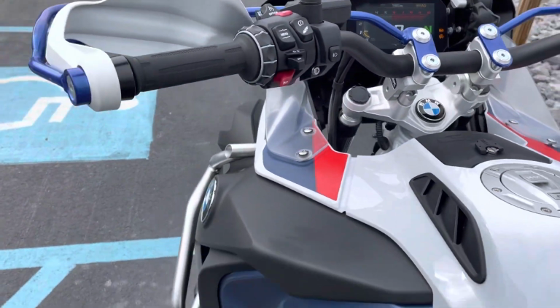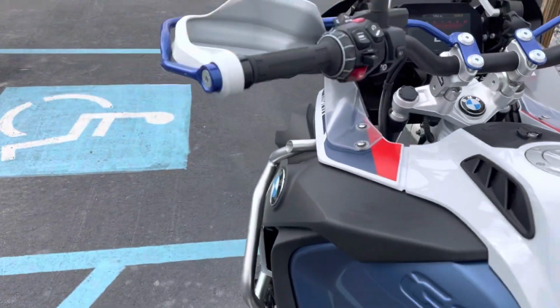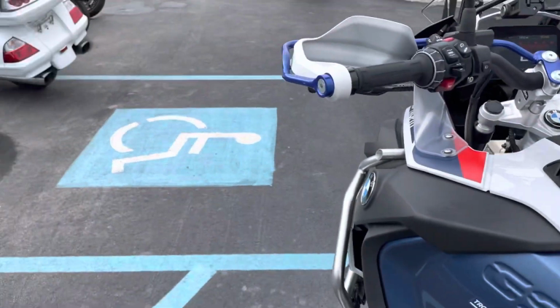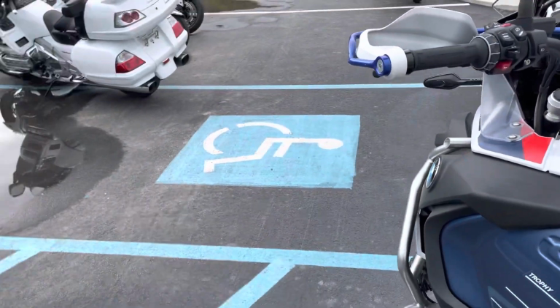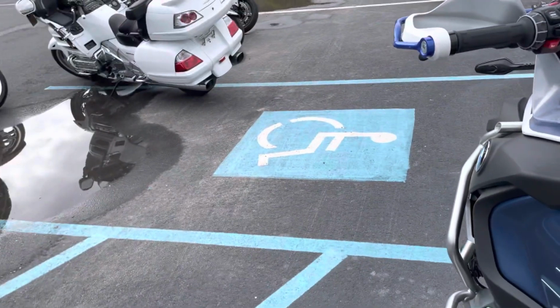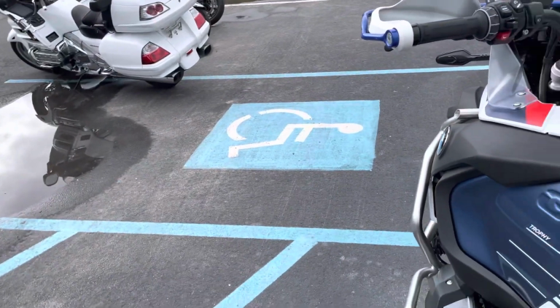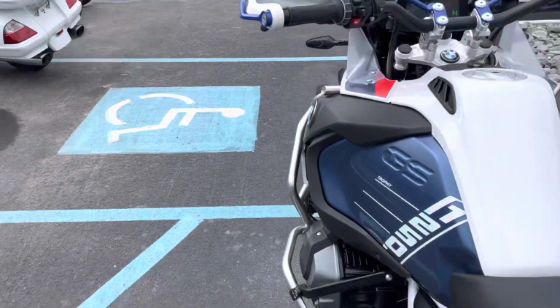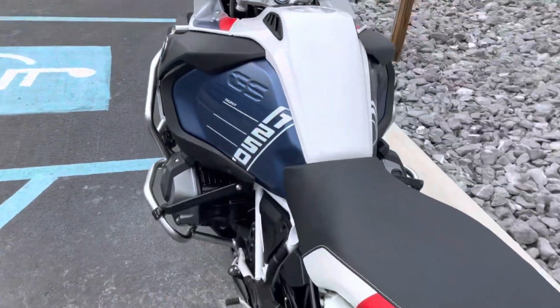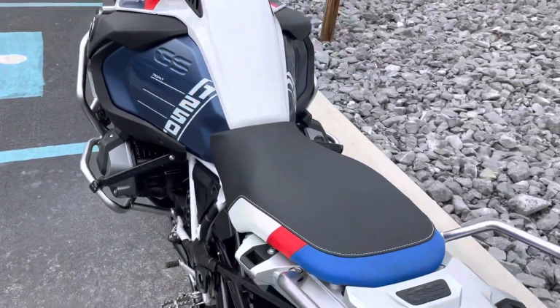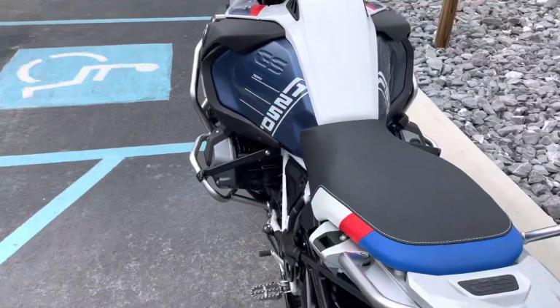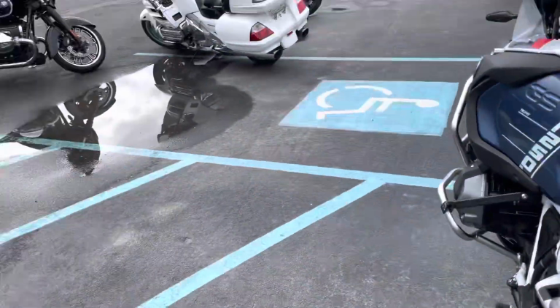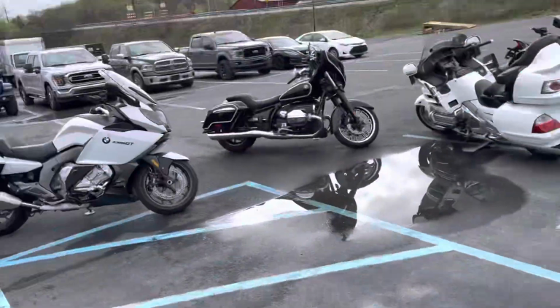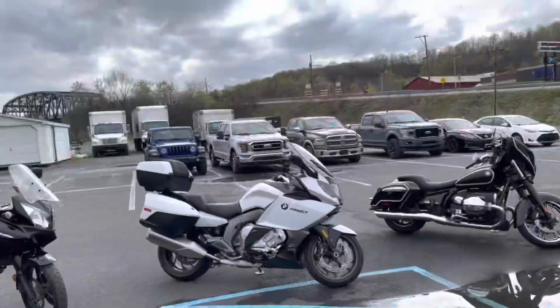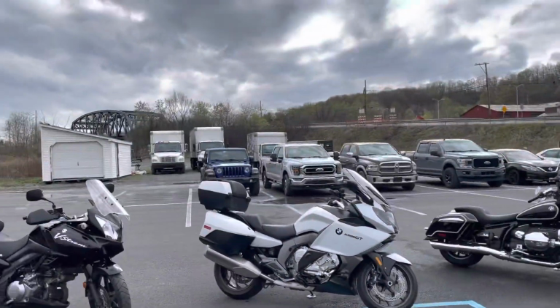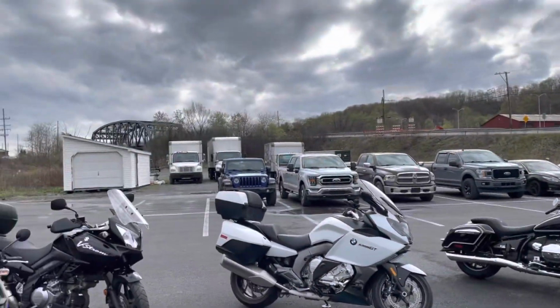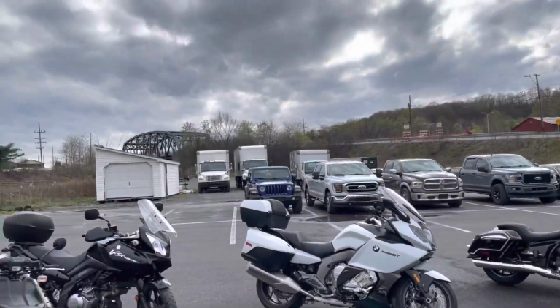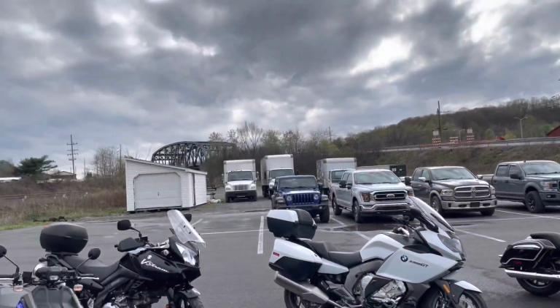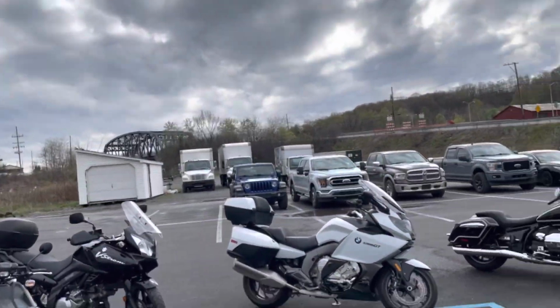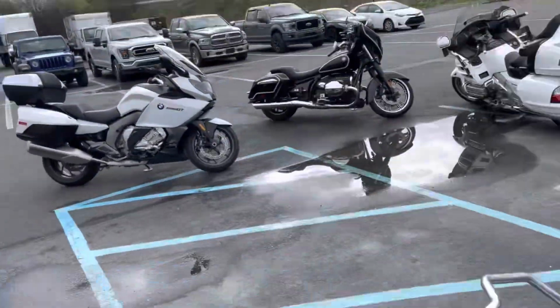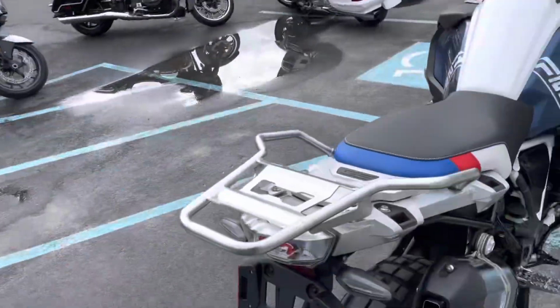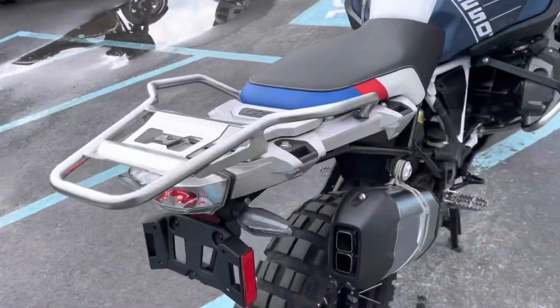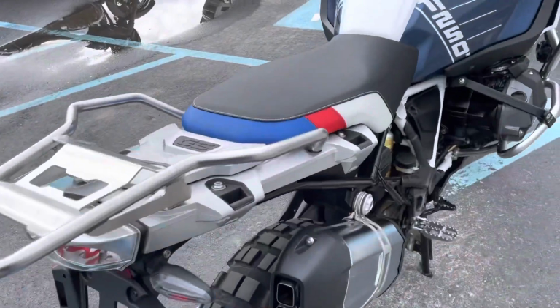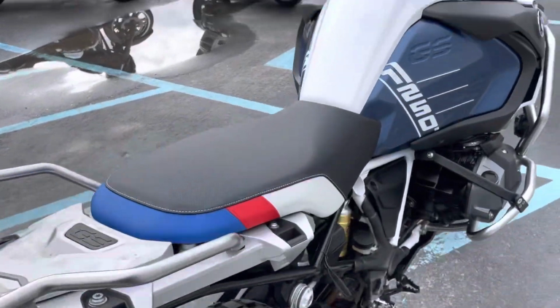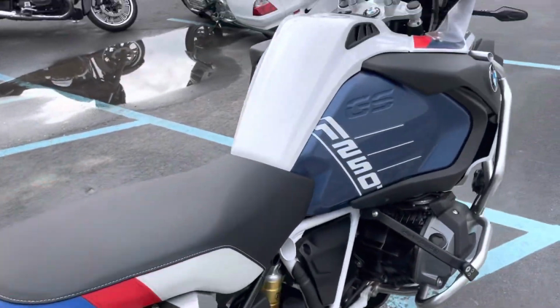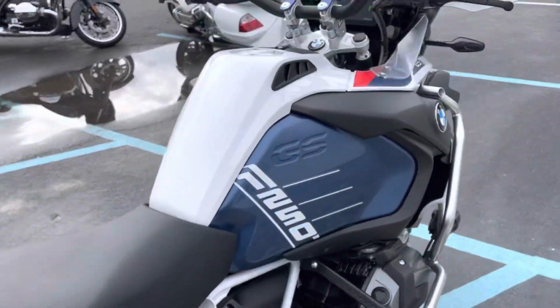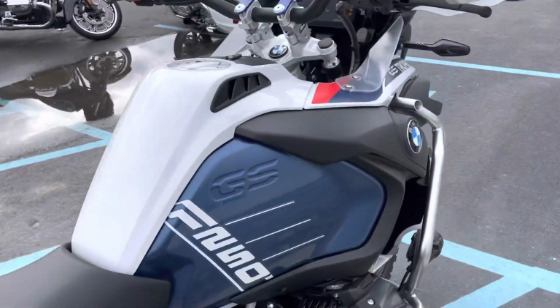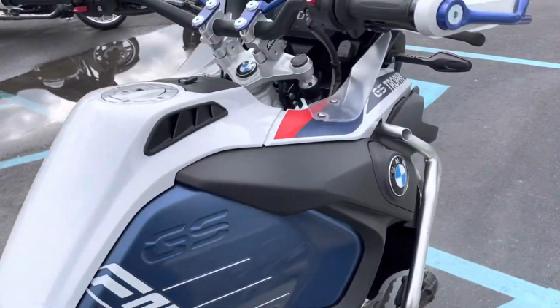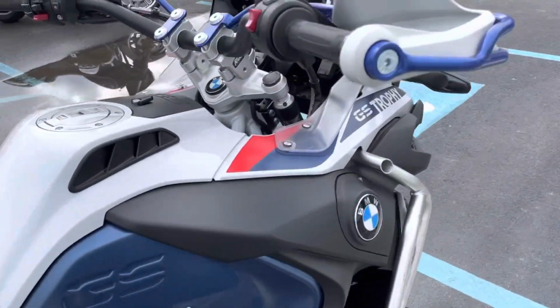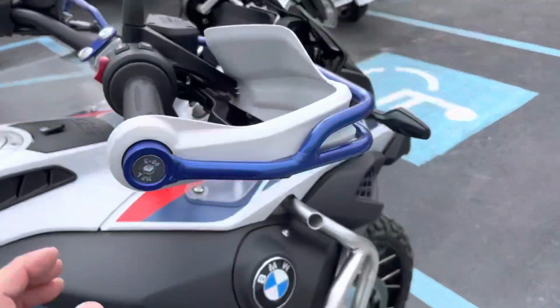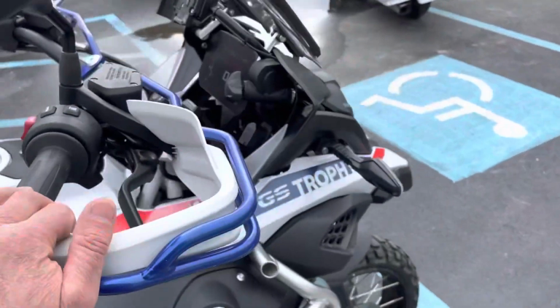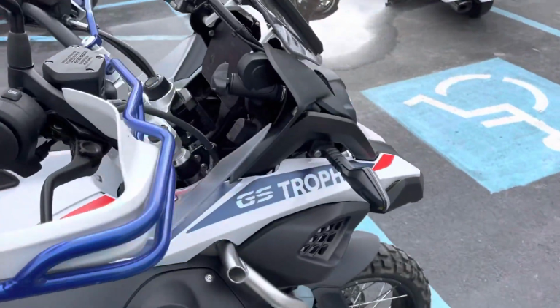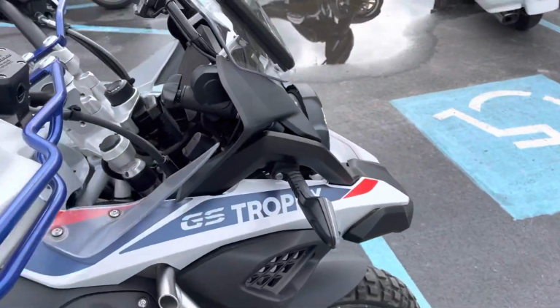That noise in the background is not the motorcycle — that is the work that's begun on the steel bridge near our dealership here.